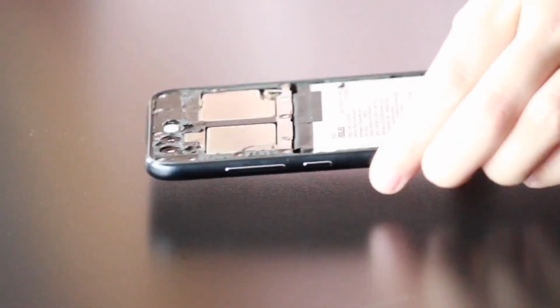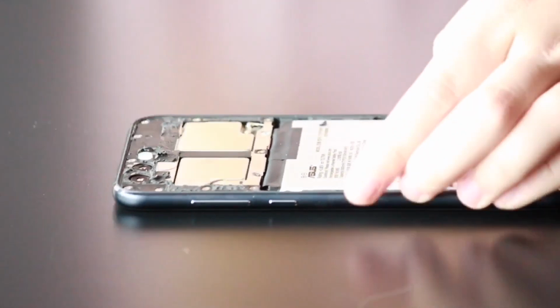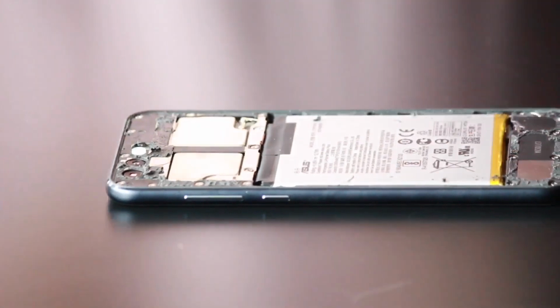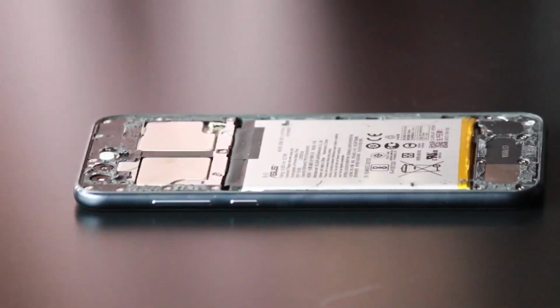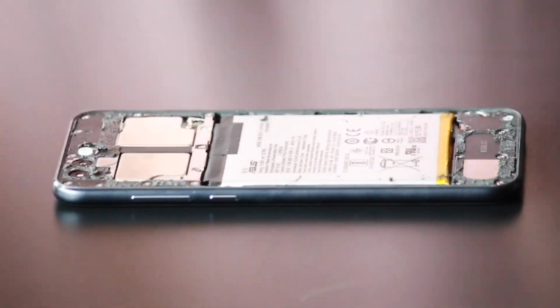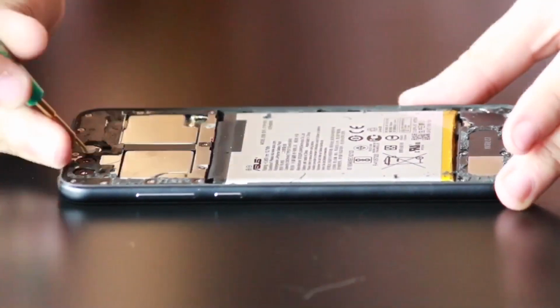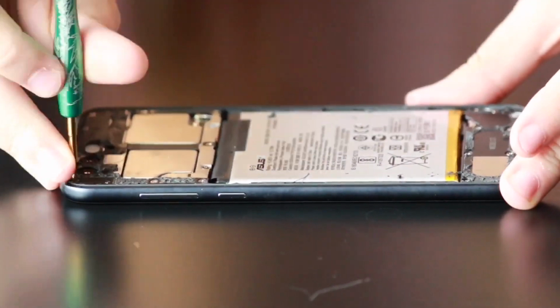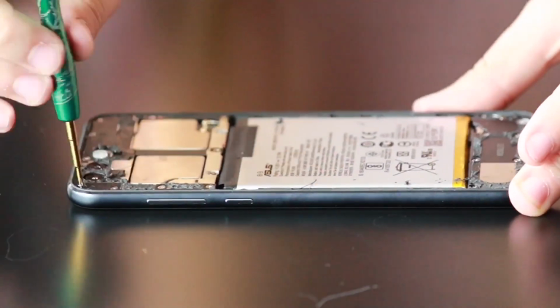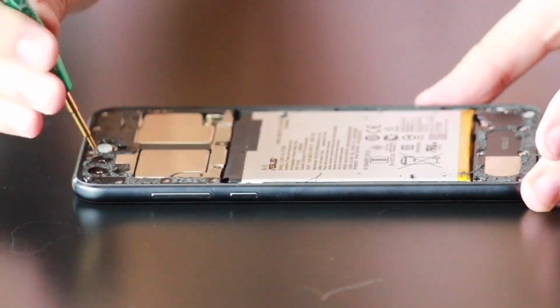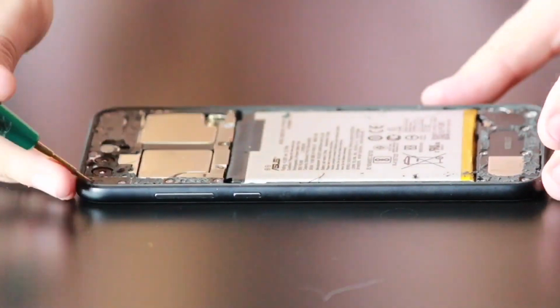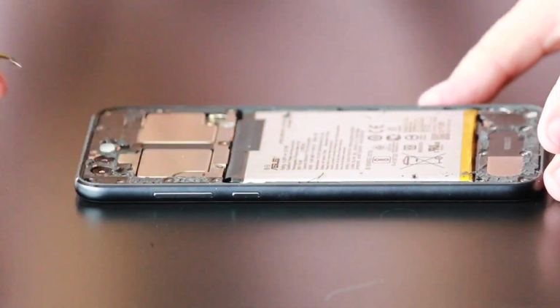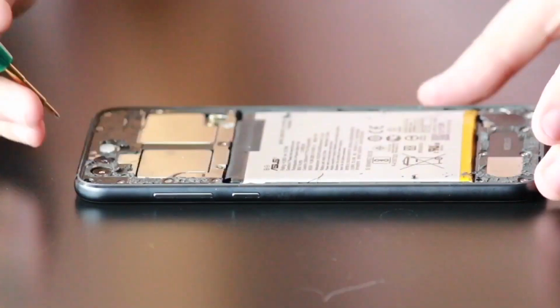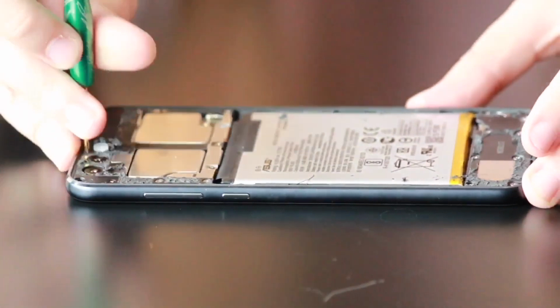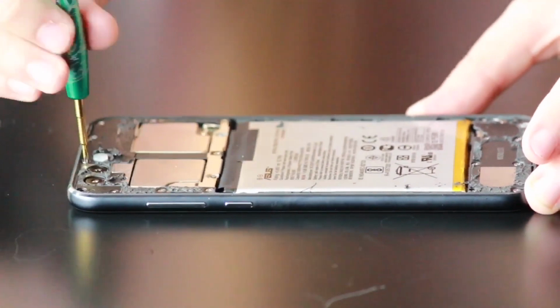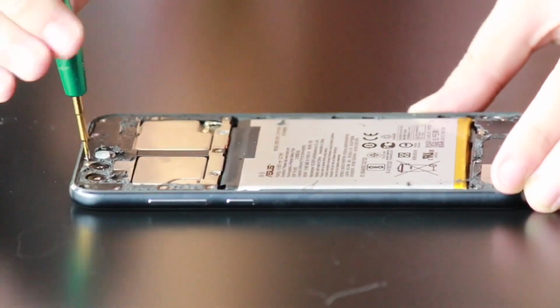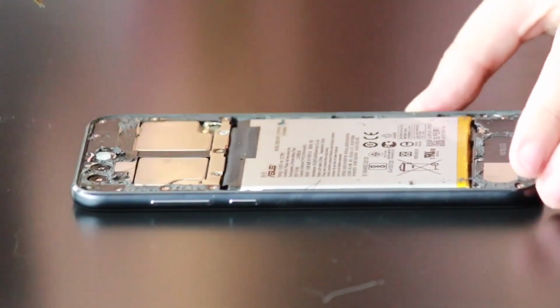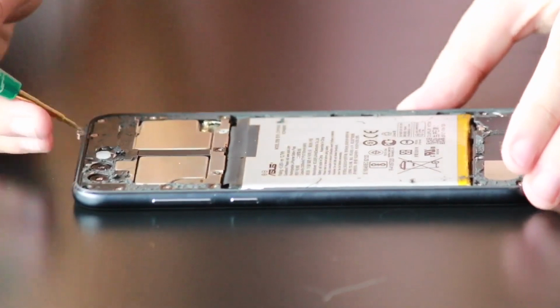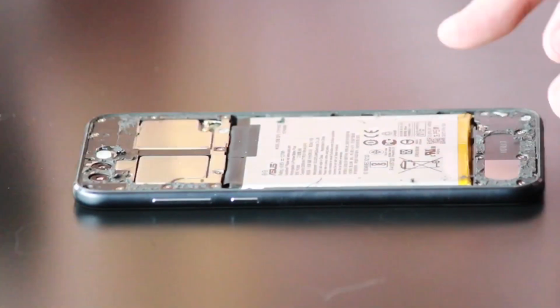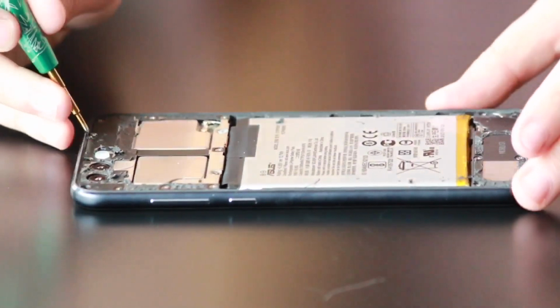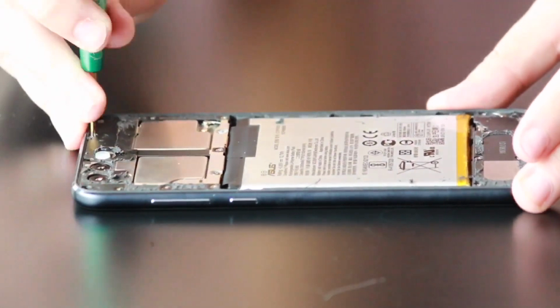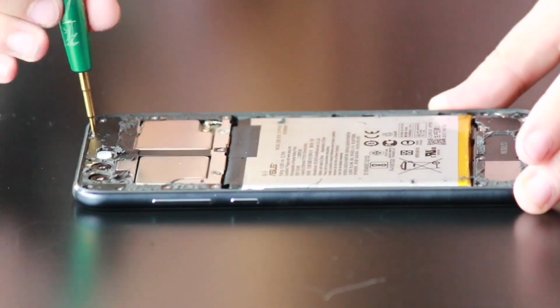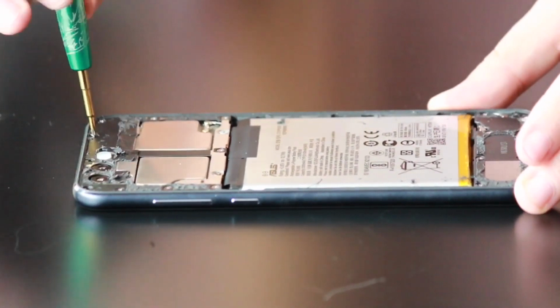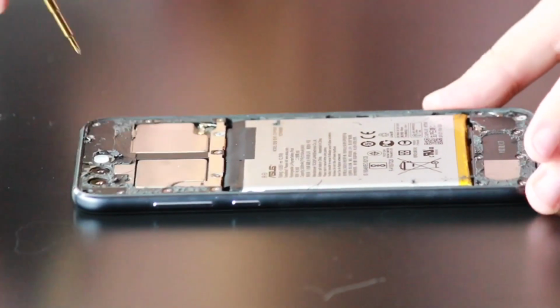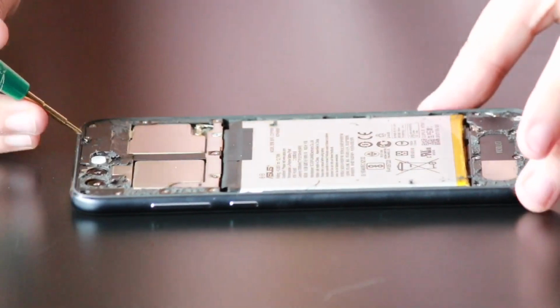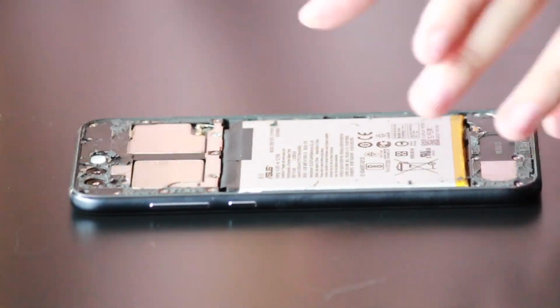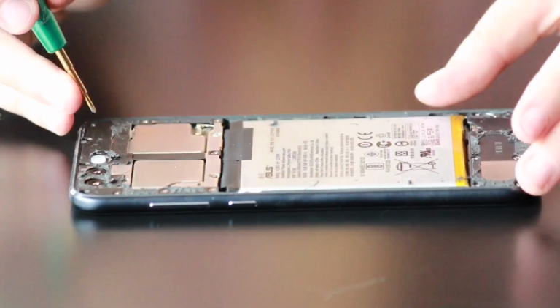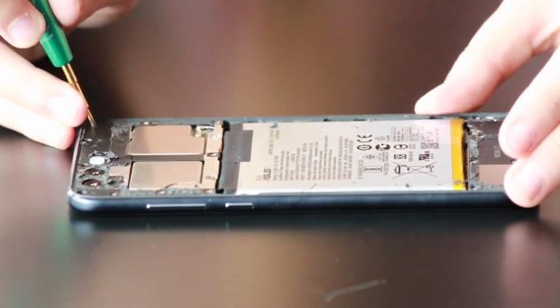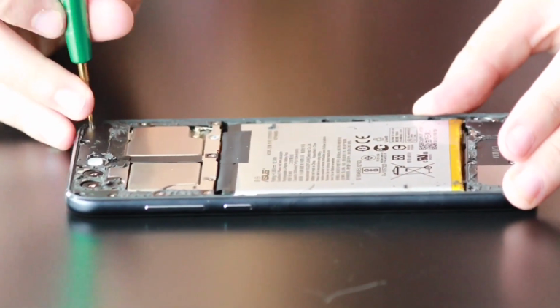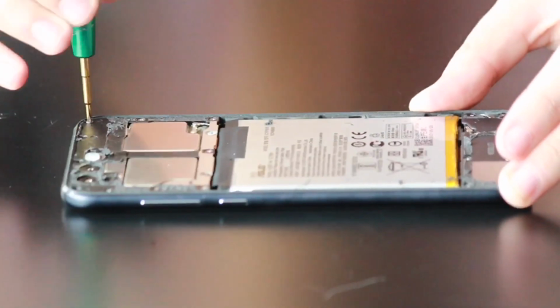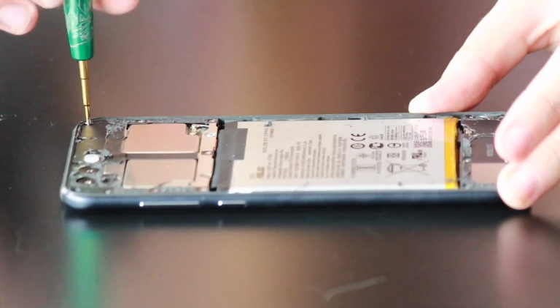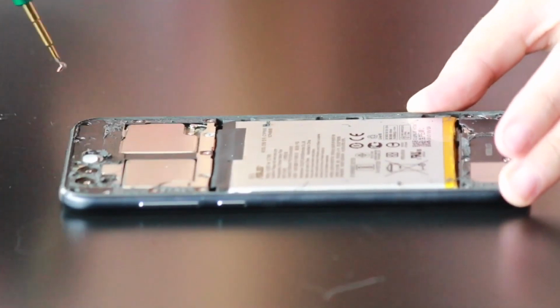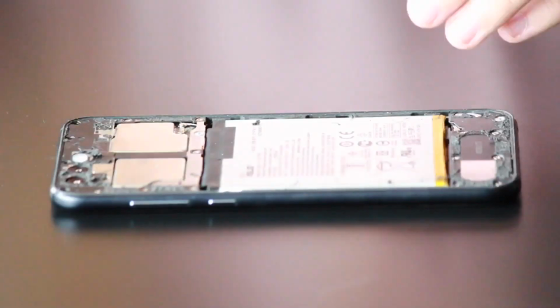We're going to remove all 15 screws here with a Phillips screwdriver. Some of these screws are different sizes, so you'll want to lay them out in a pattern or on a mat so that you remember to put them back in their proper places.